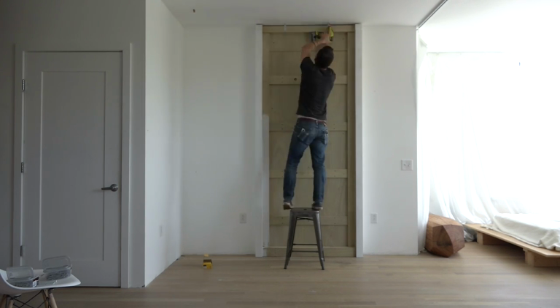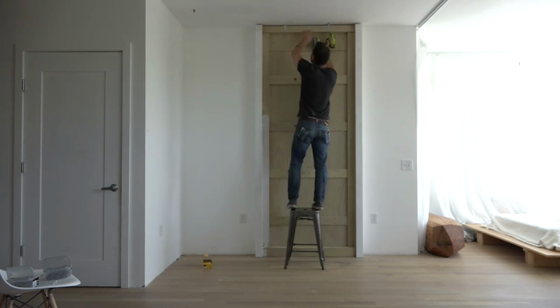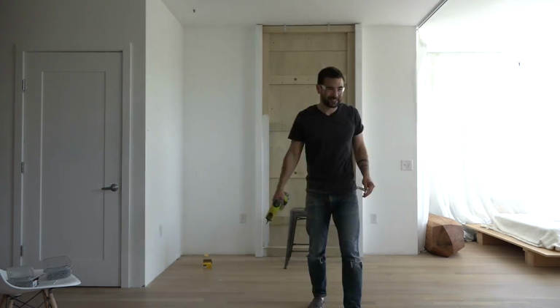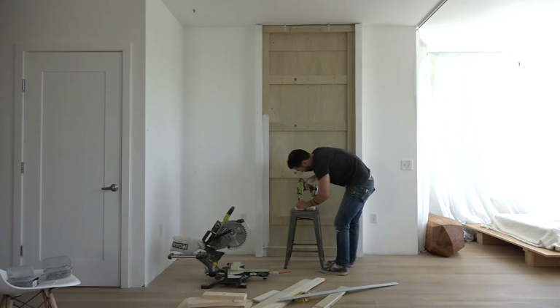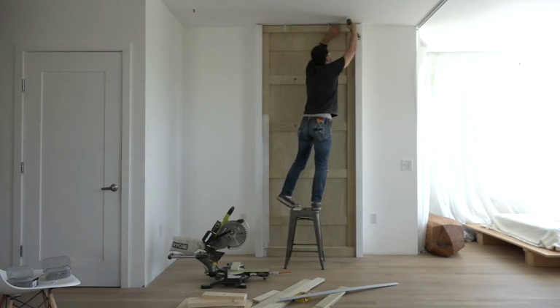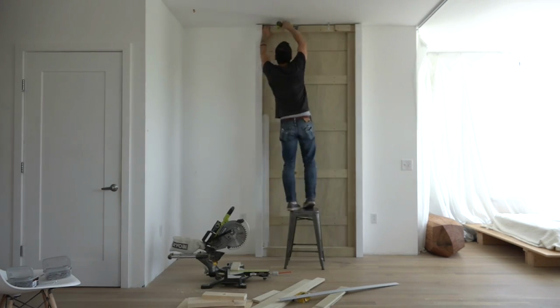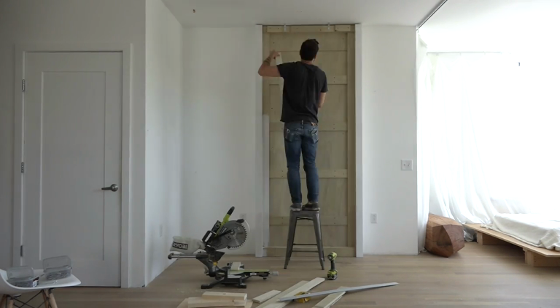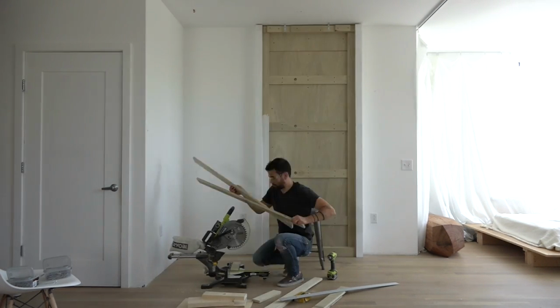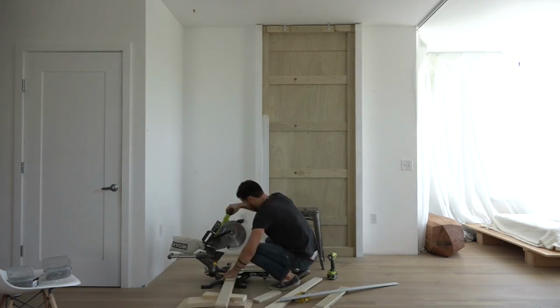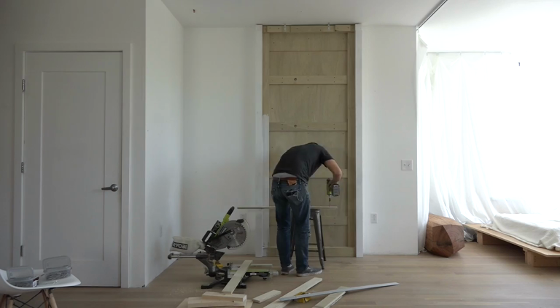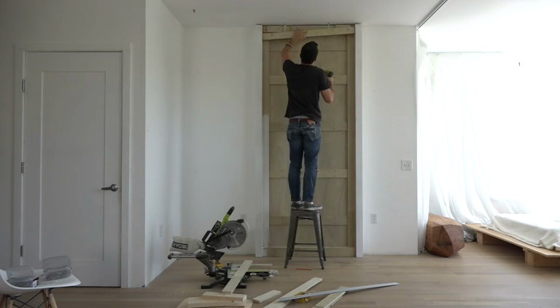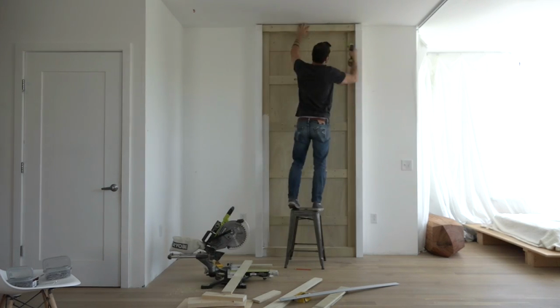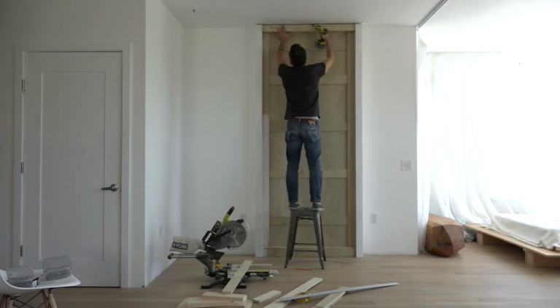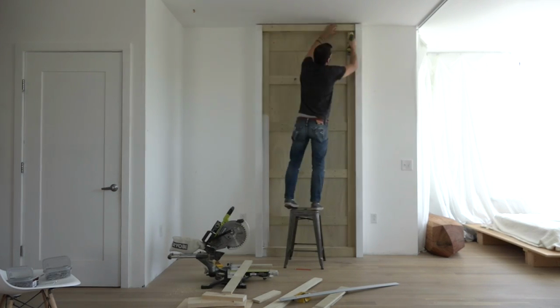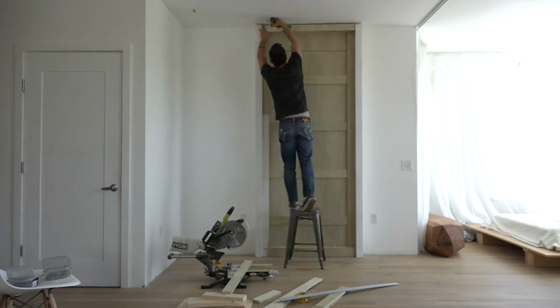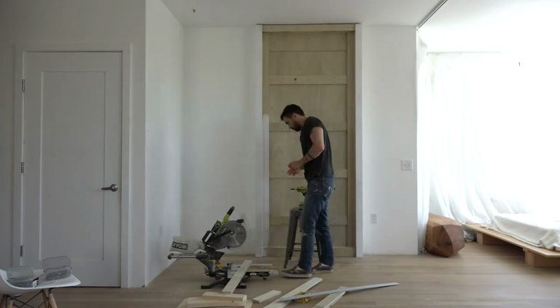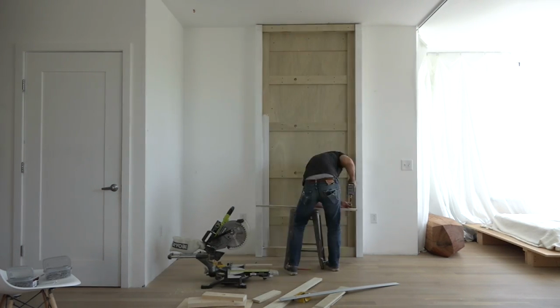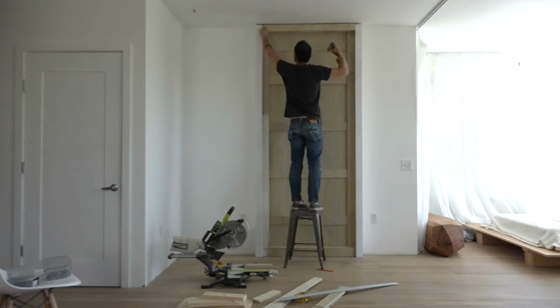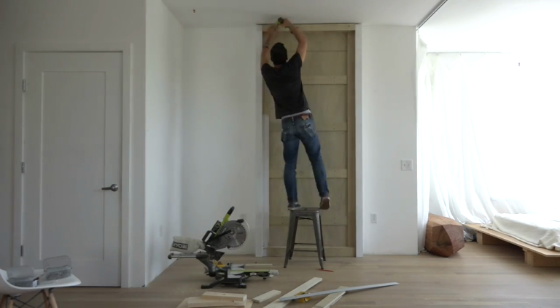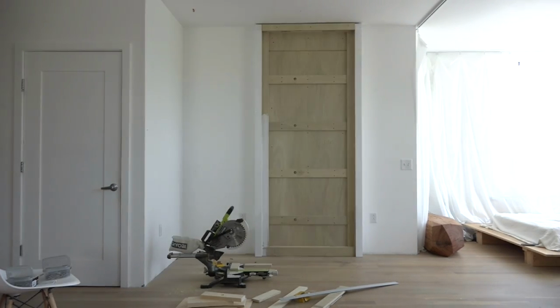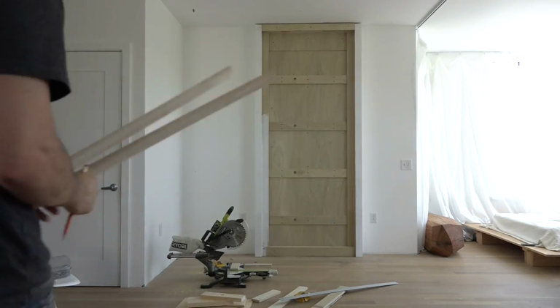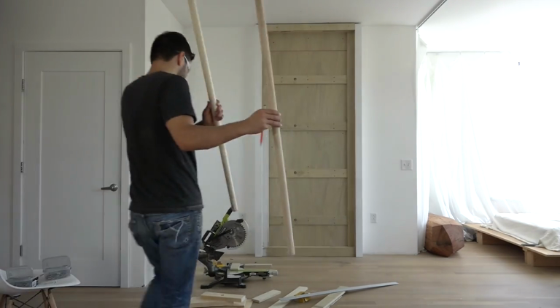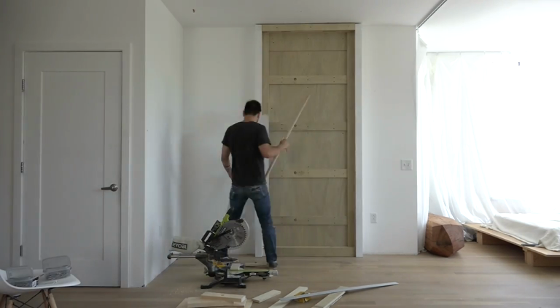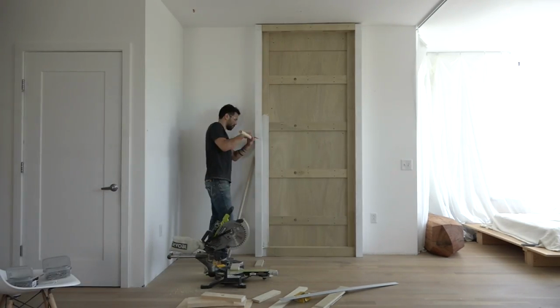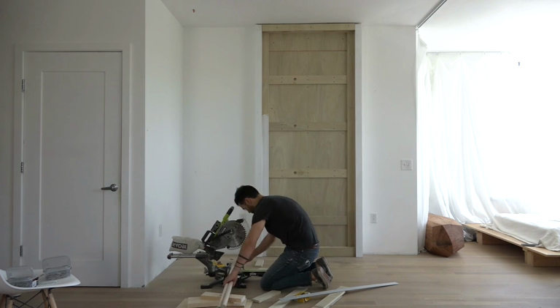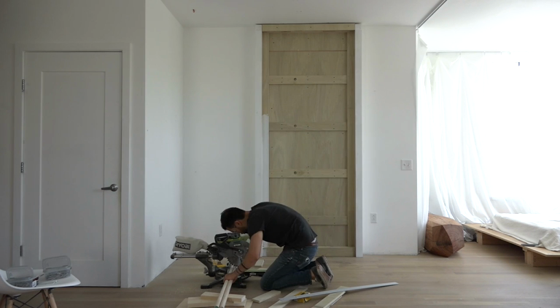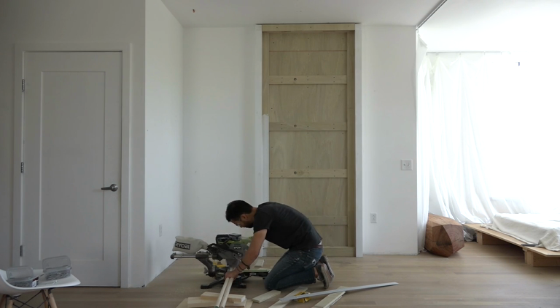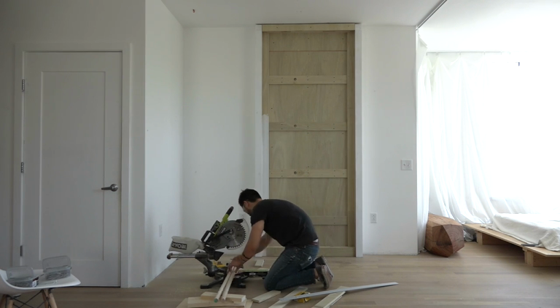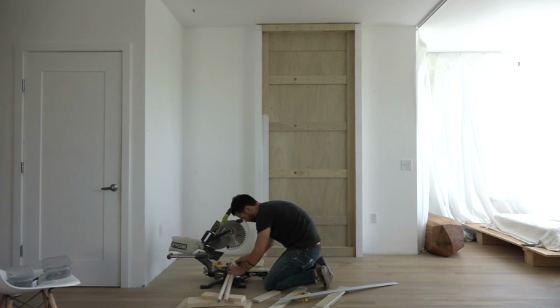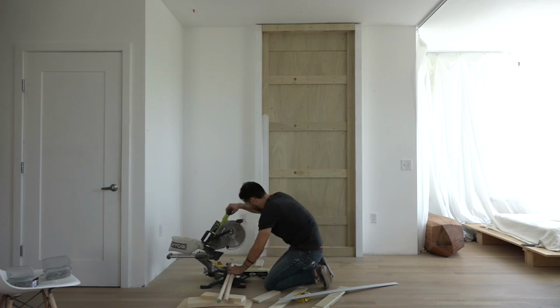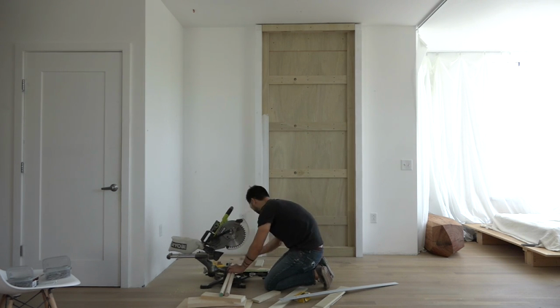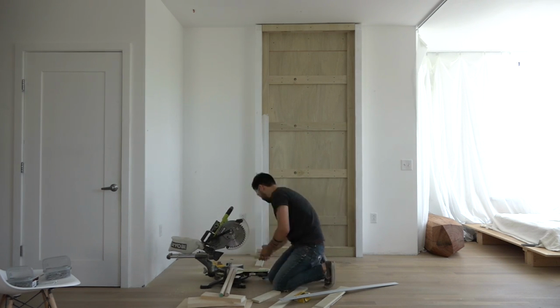I used two angle brackets to secure the cabinet to the ceiling joists. I then added more strips of plywood to cover up these angle brackets. I cut some short pieces of dowel to fit into the holes which will hold the plates.